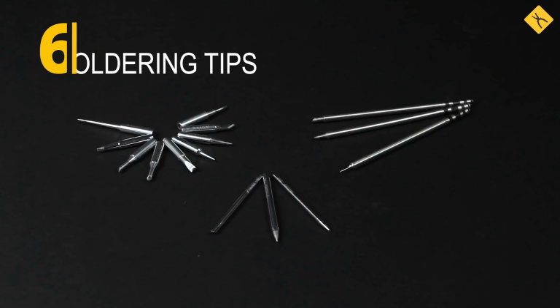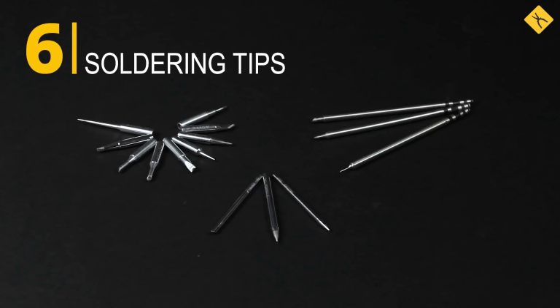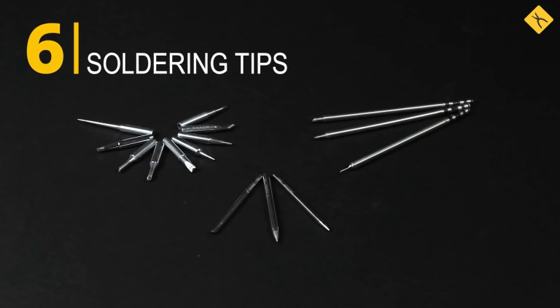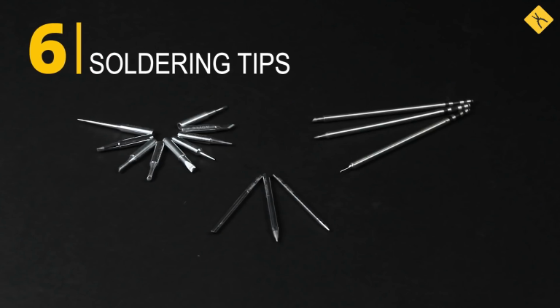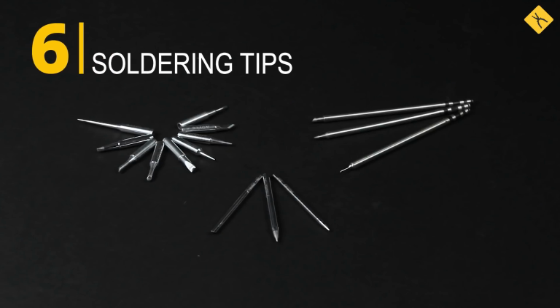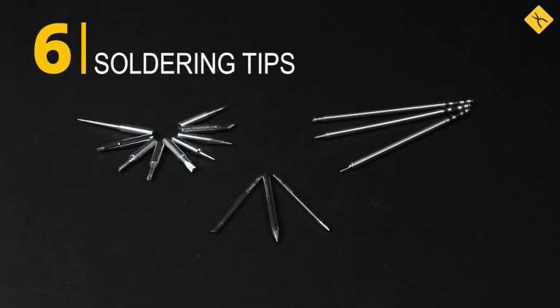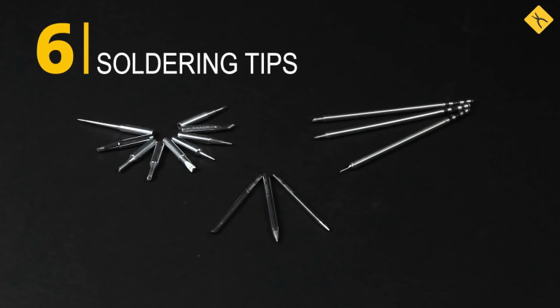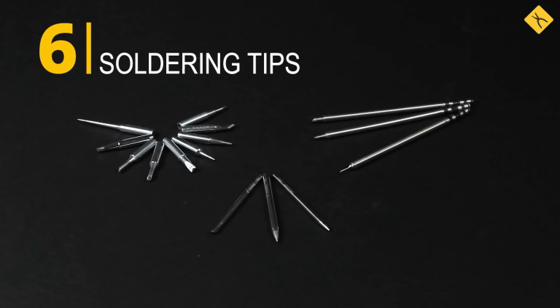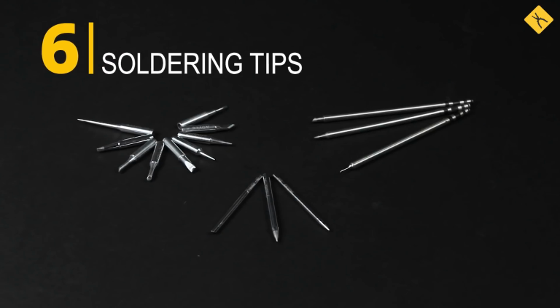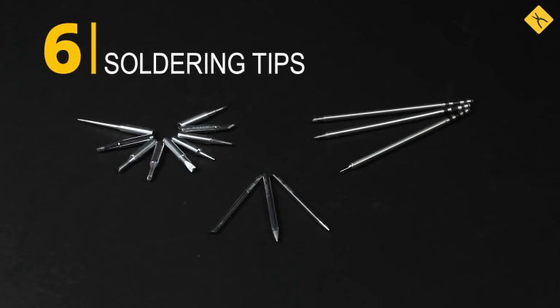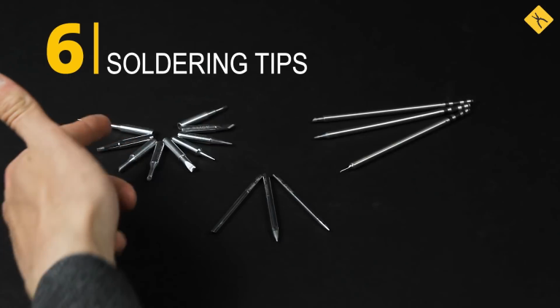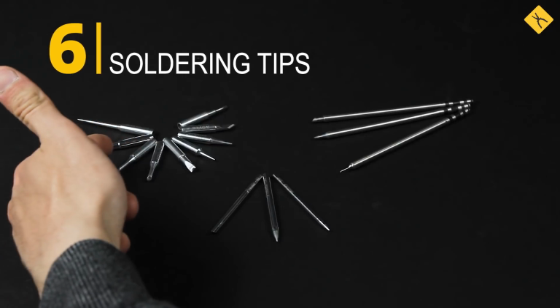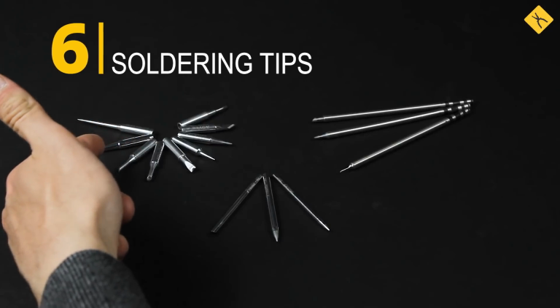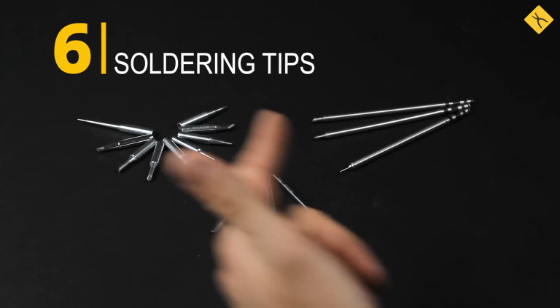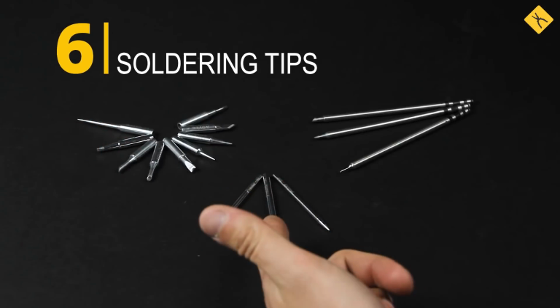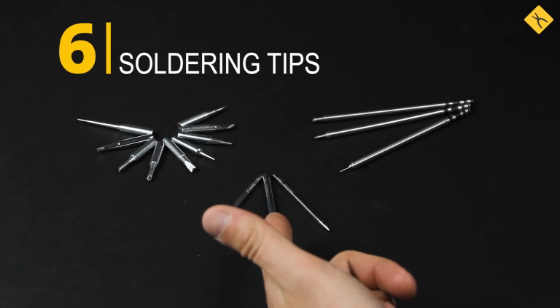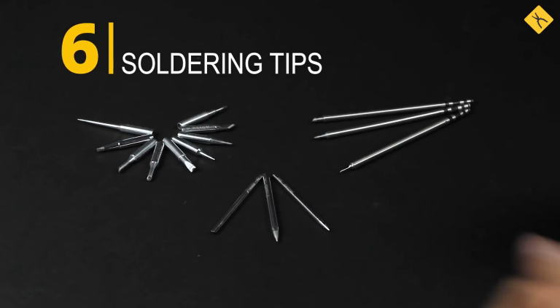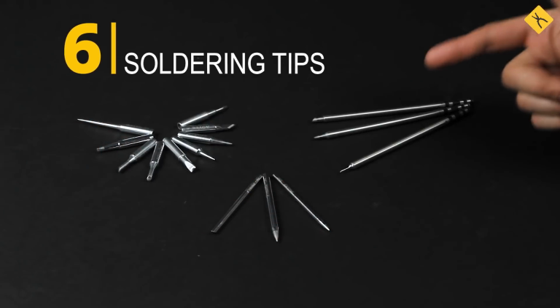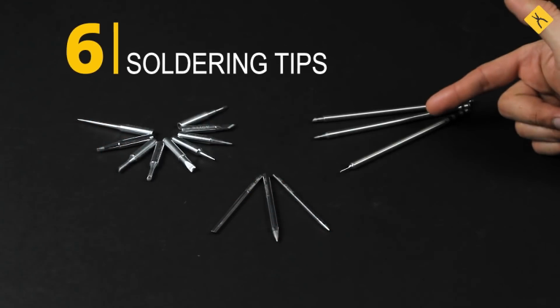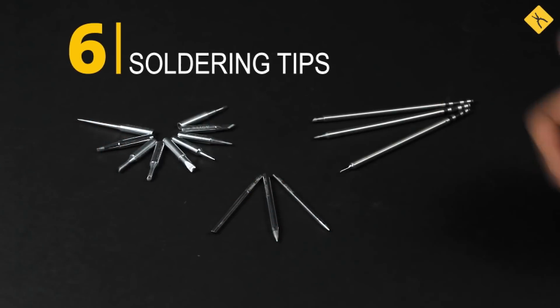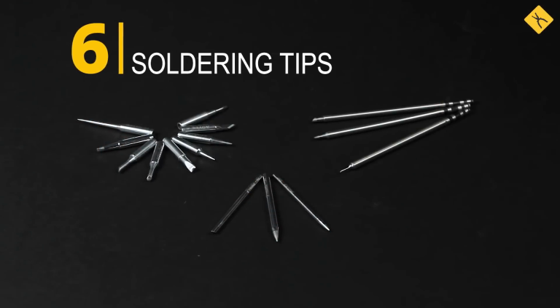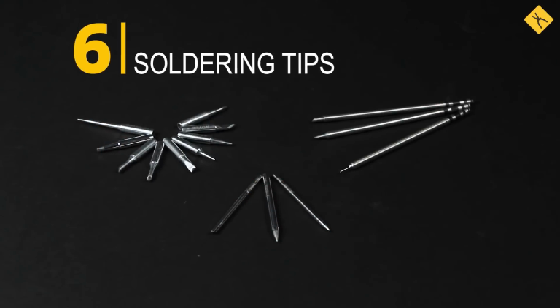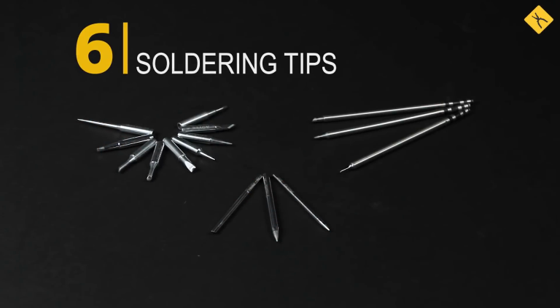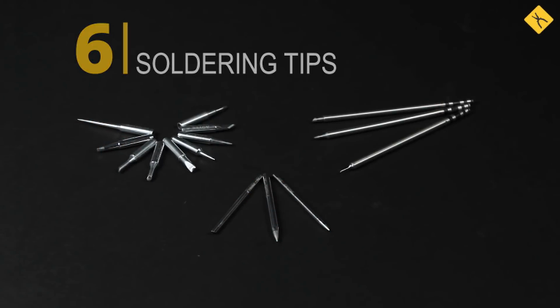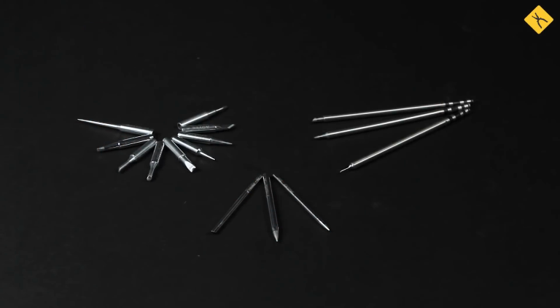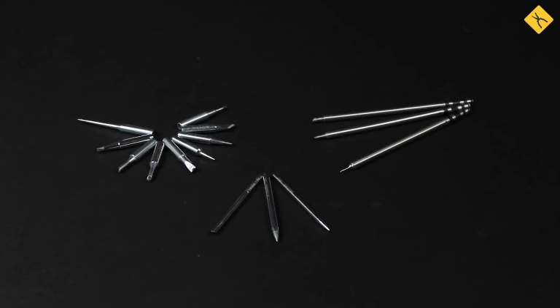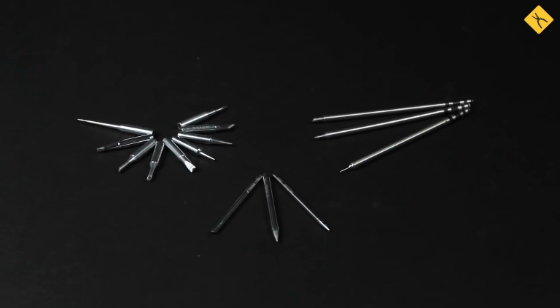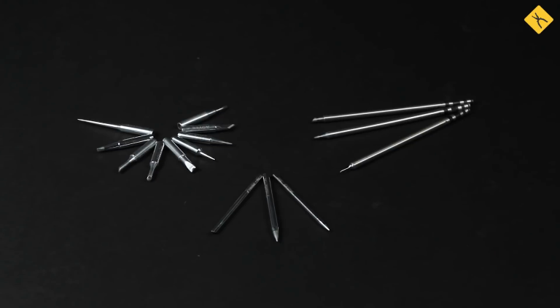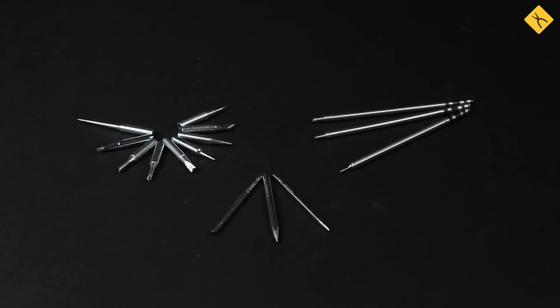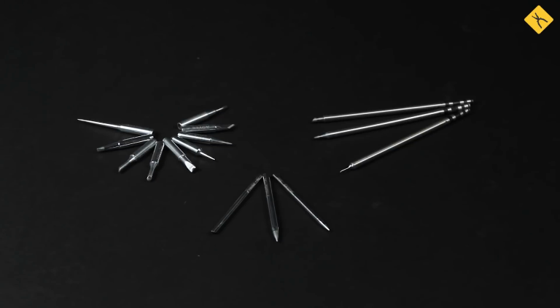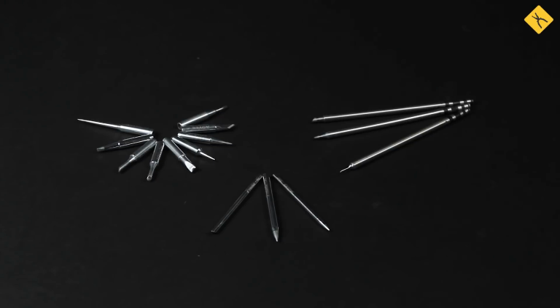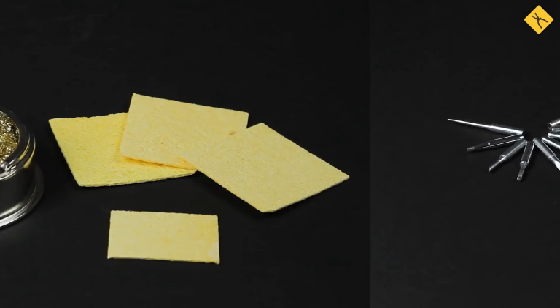Soldering tips can be separated into three groups: Hakko 900M standard tips, regular soldering tips, and Hakko T12 standard tips. You have to choose which ones you need based on the type of soldering iron.